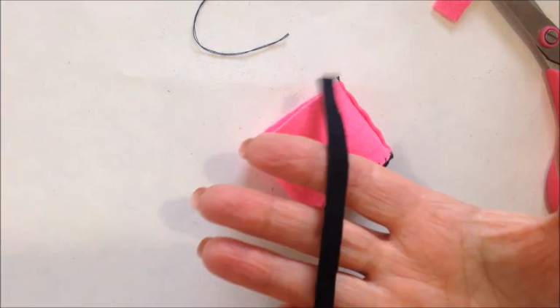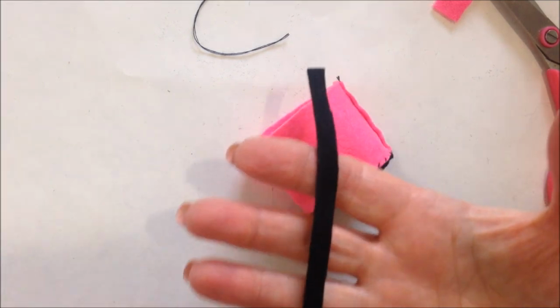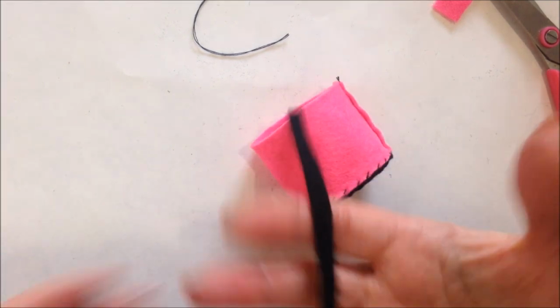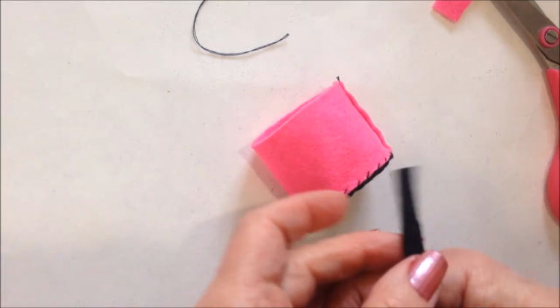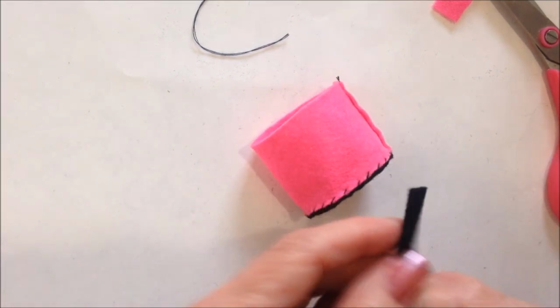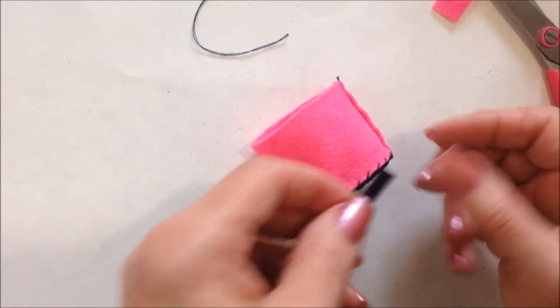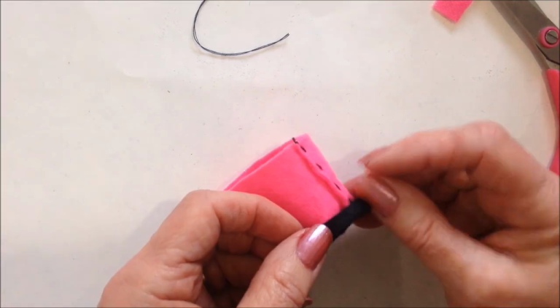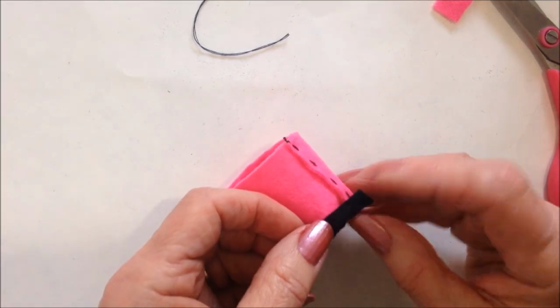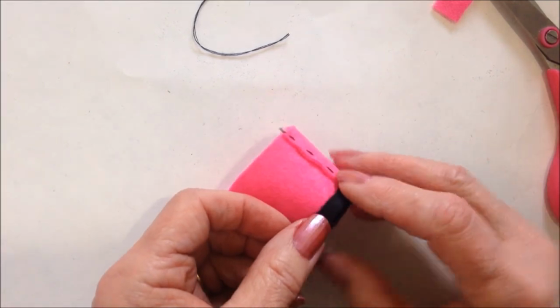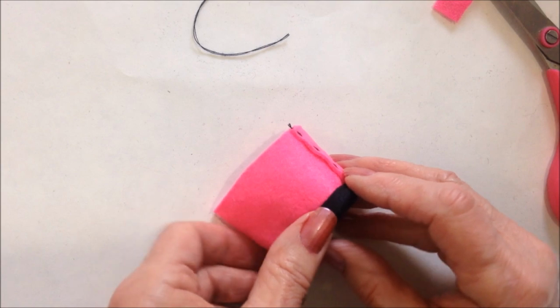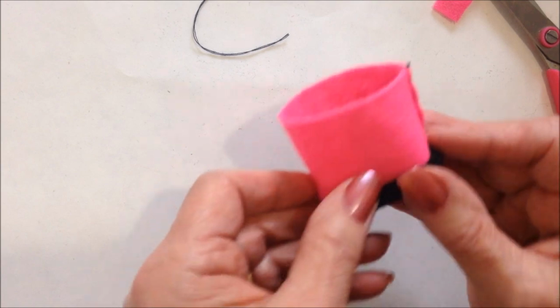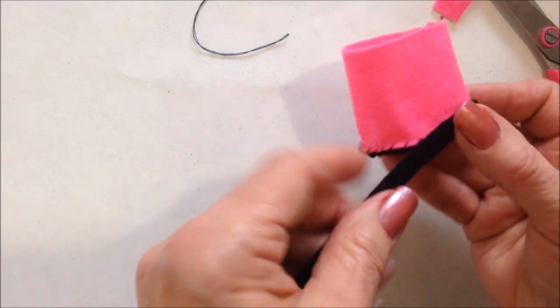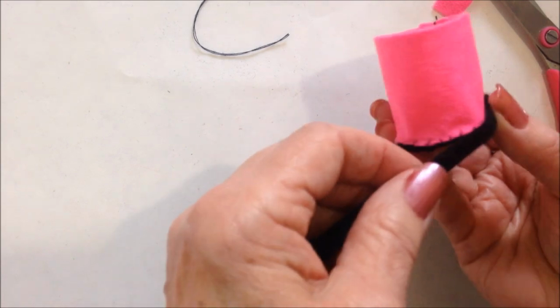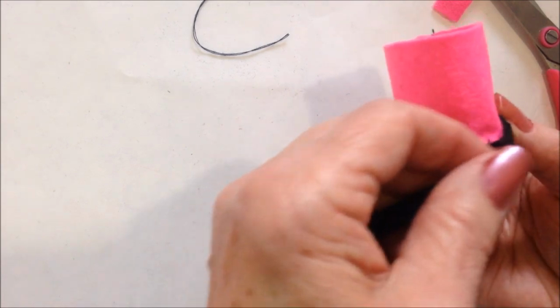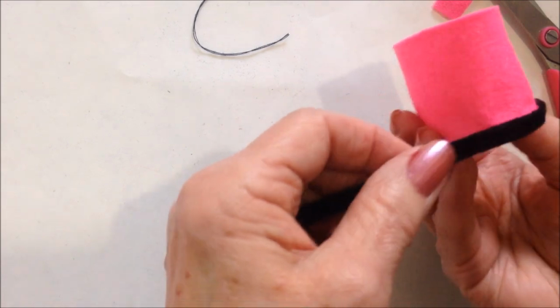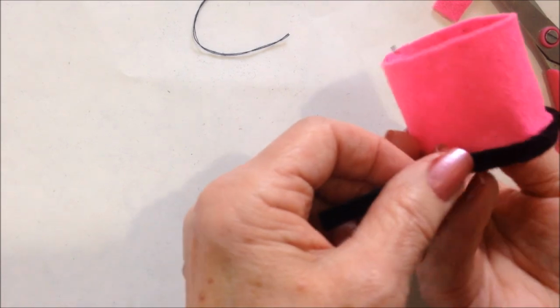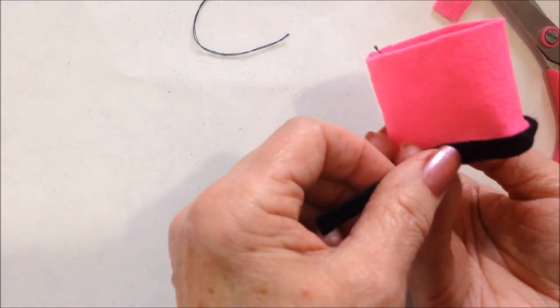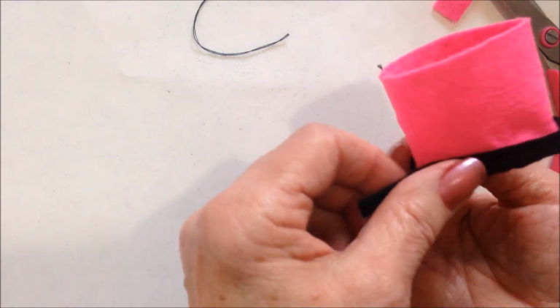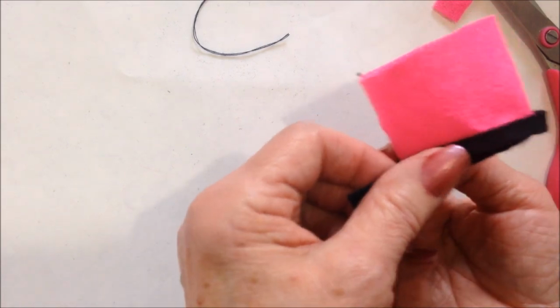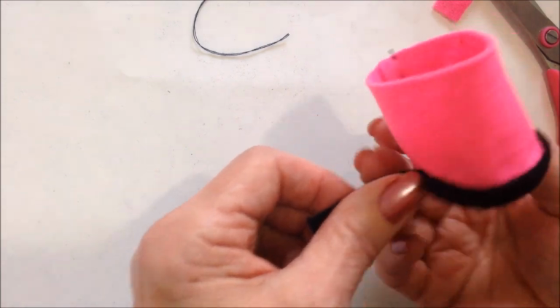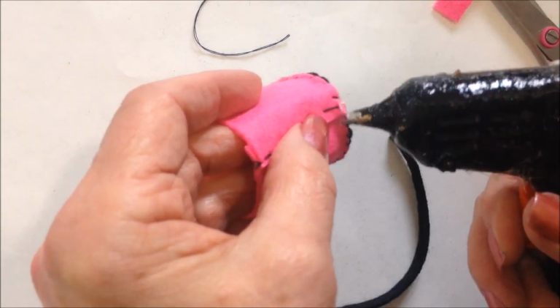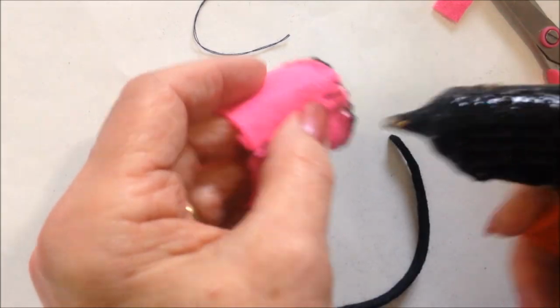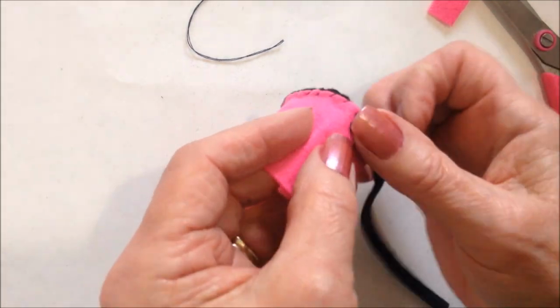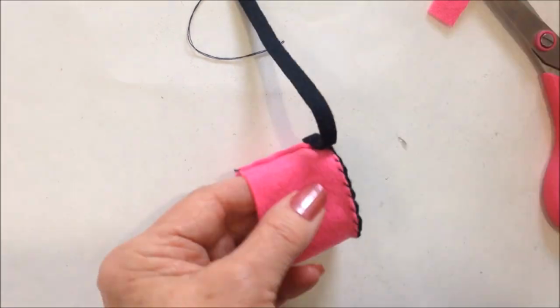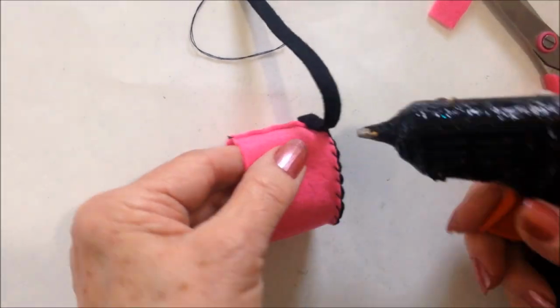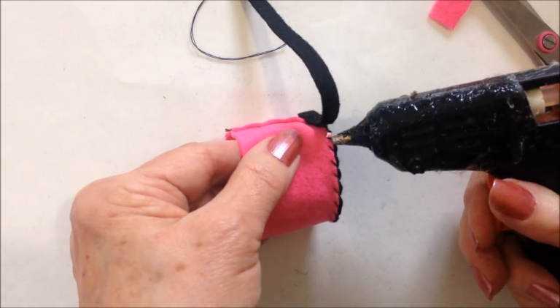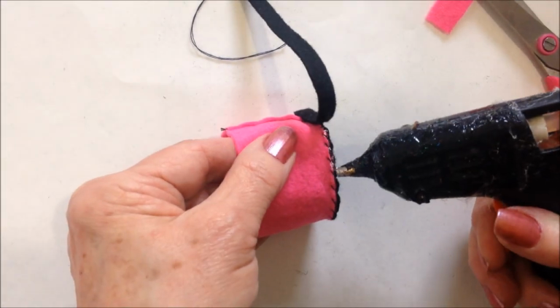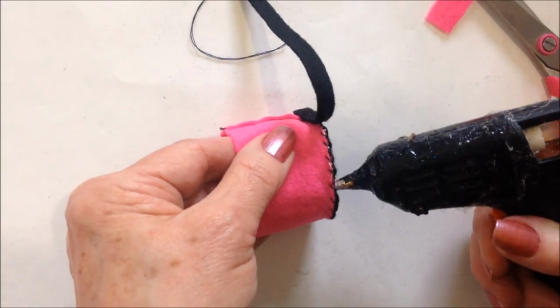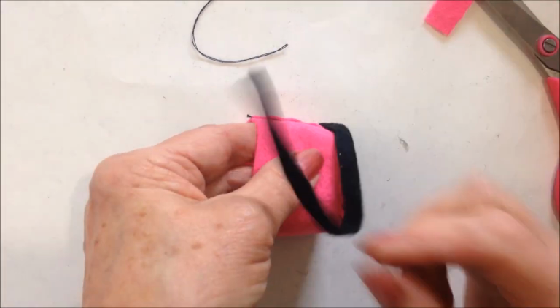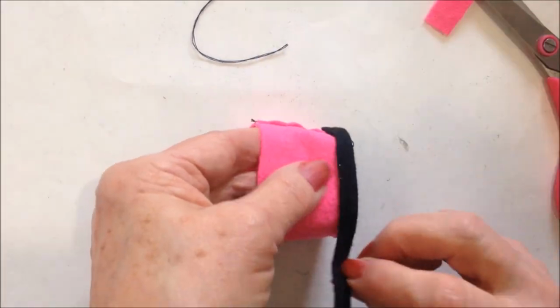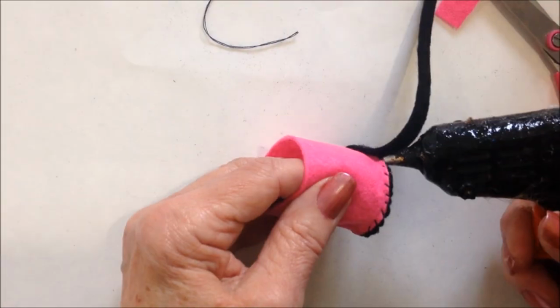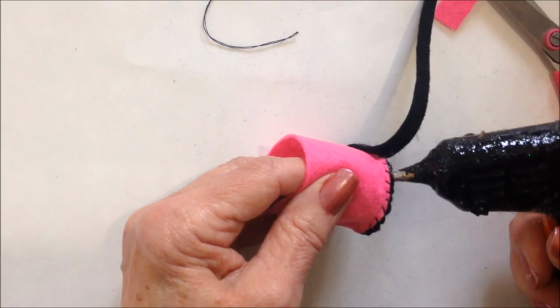Now I cut another small piece of felt and I'm going to sew it in the back. And I'm going to glue it all the way around and sew it all the way around.